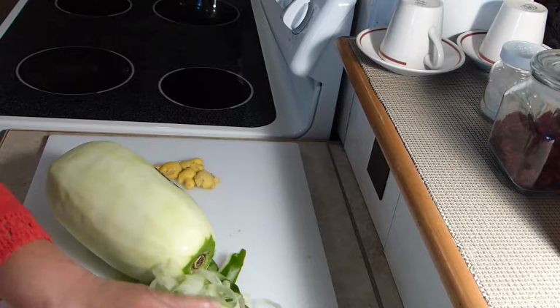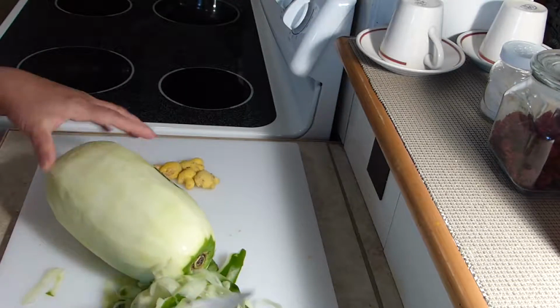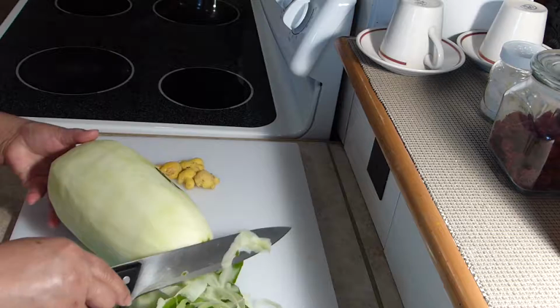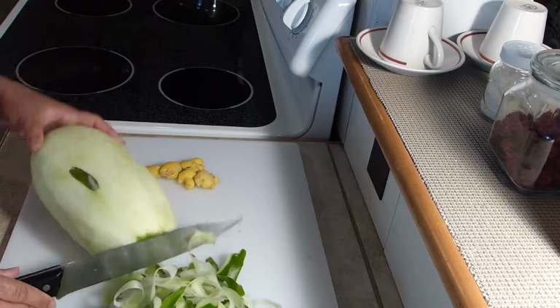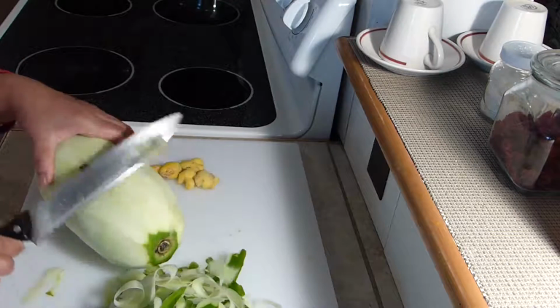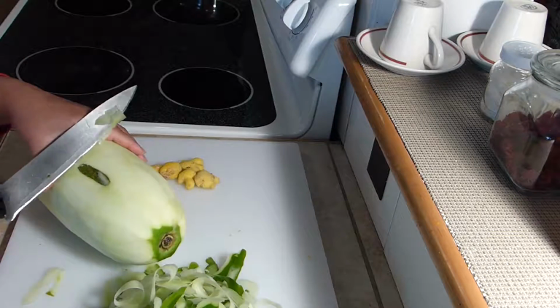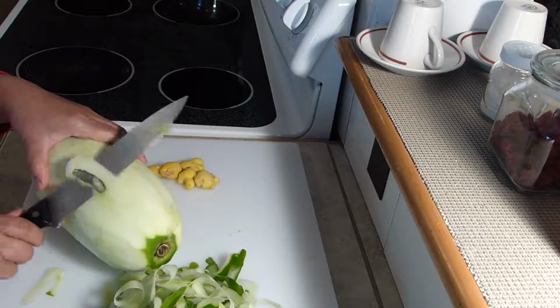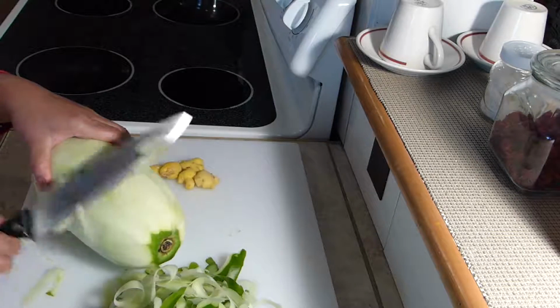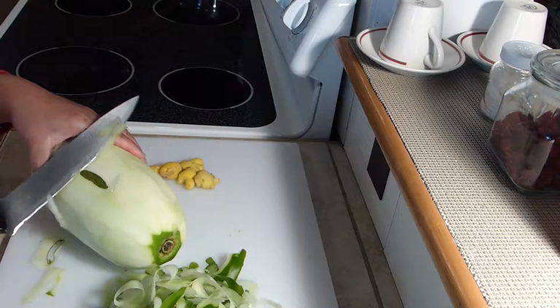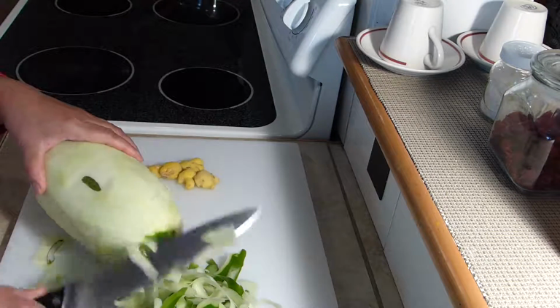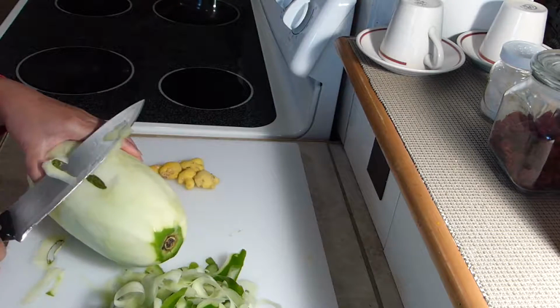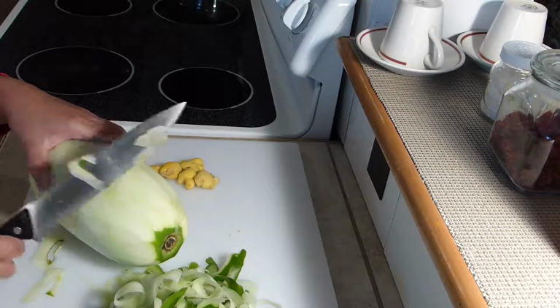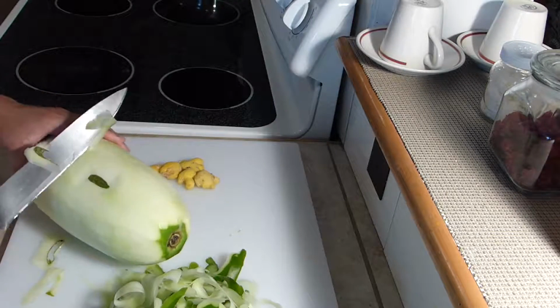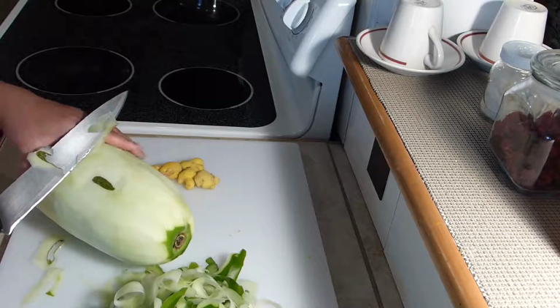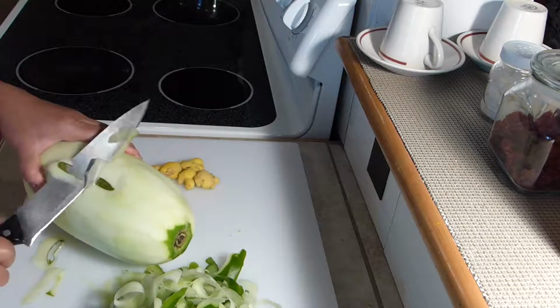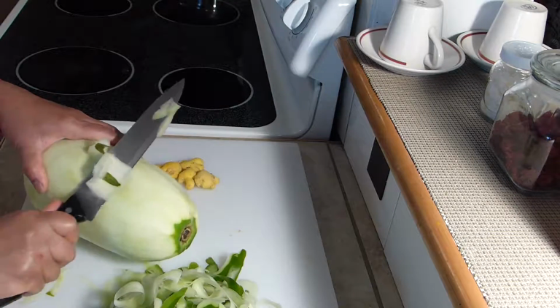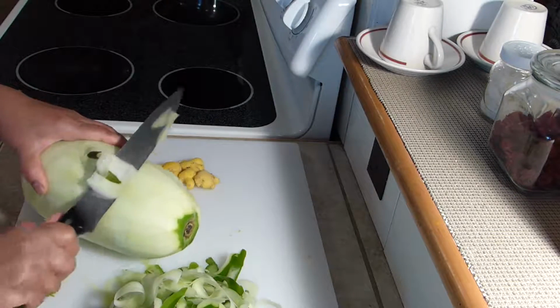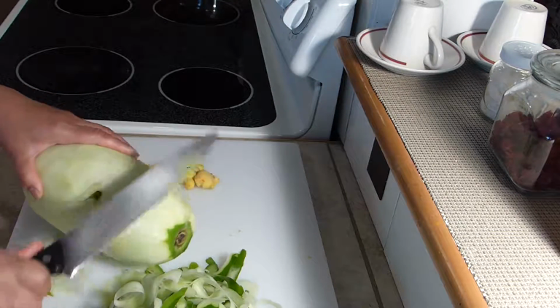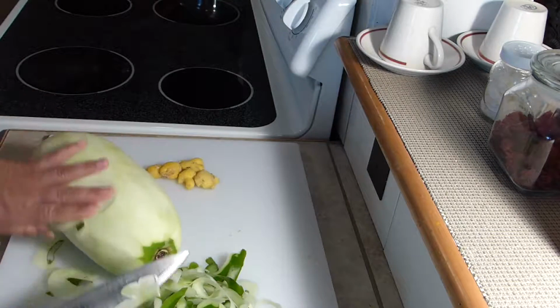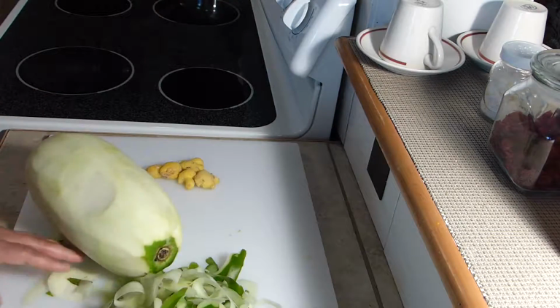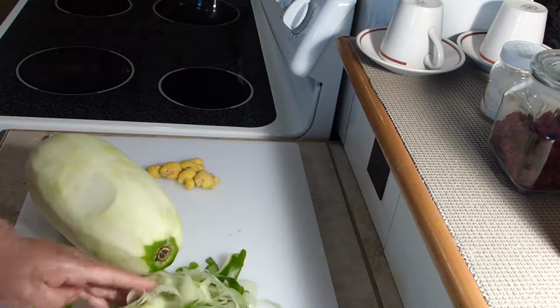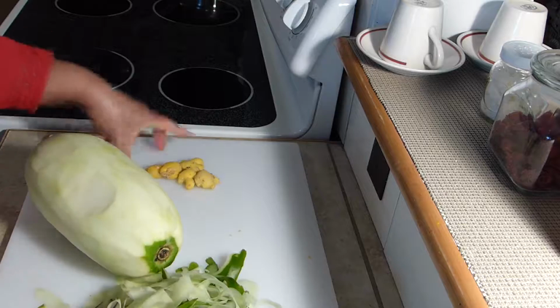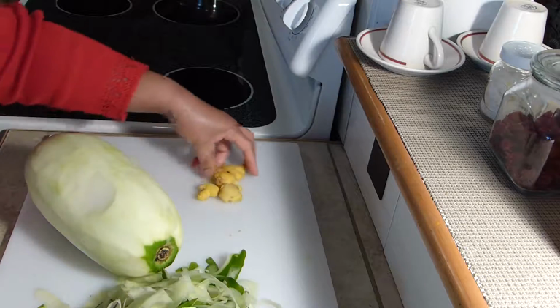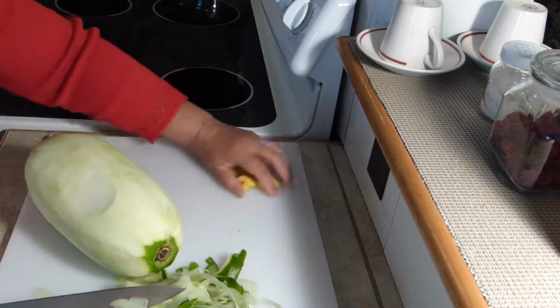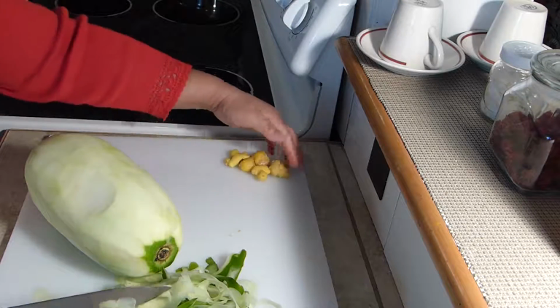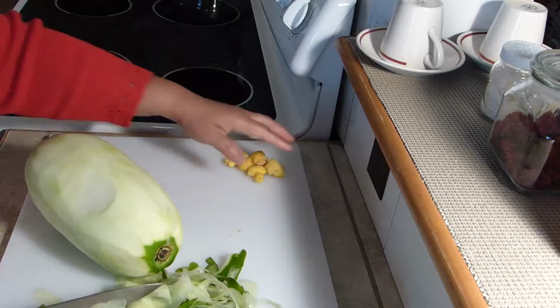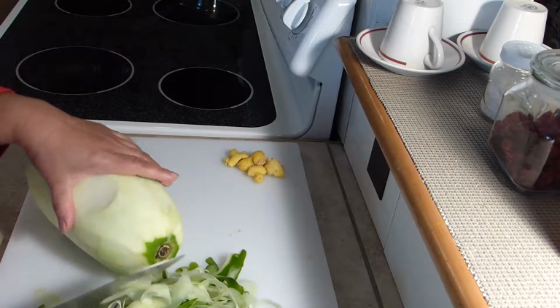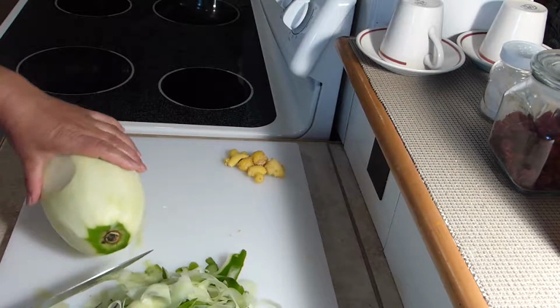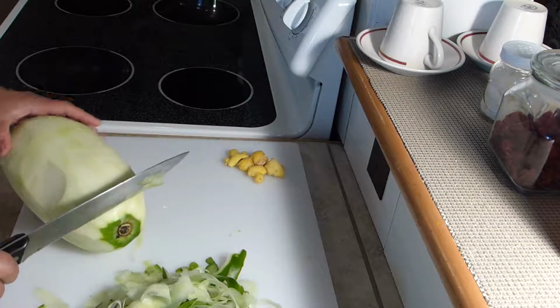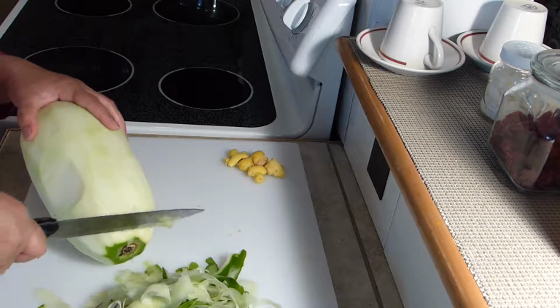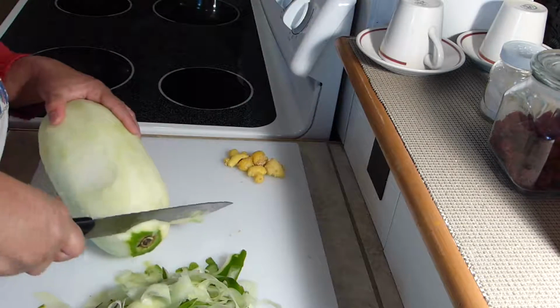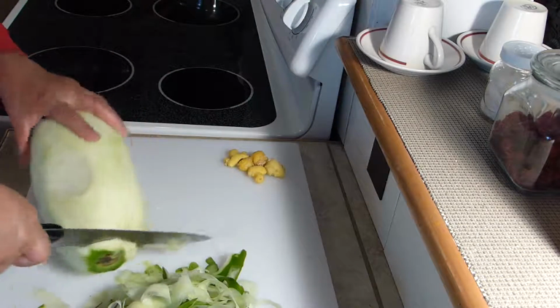It can get very tricky, so be careful and make sure your knife is very sharp to get to those difficult areas. That's the ginger that I'm going to be using. Let's cut that part.